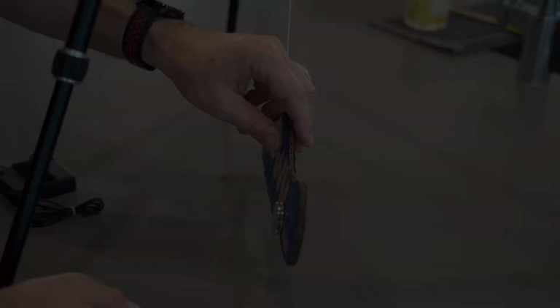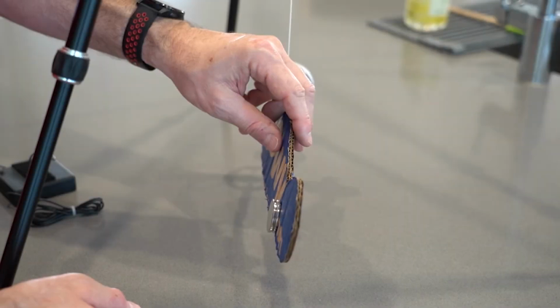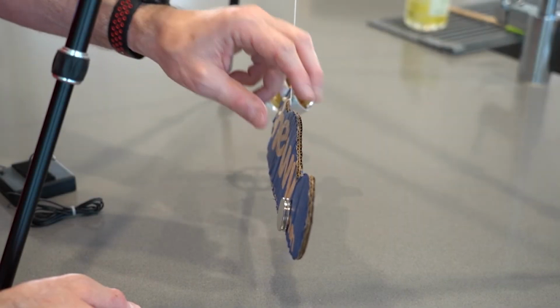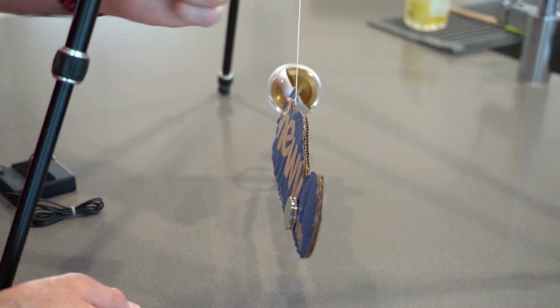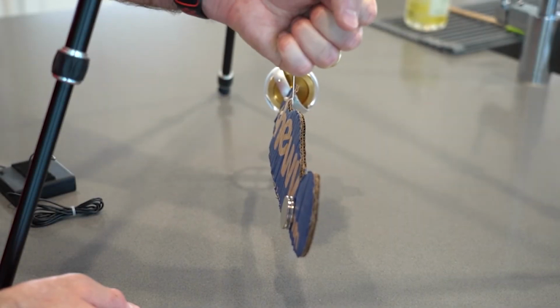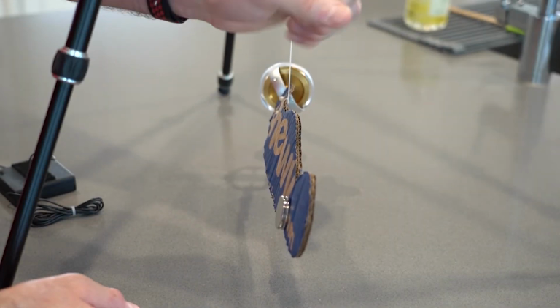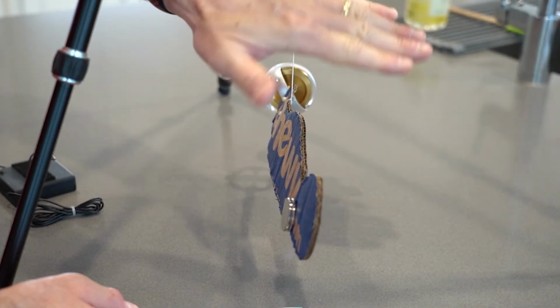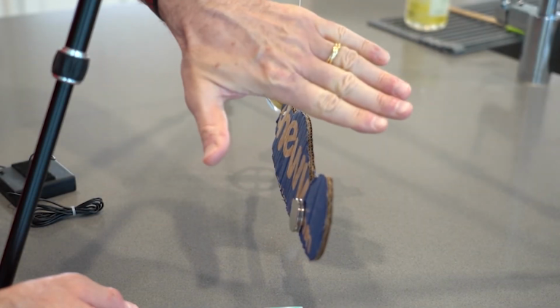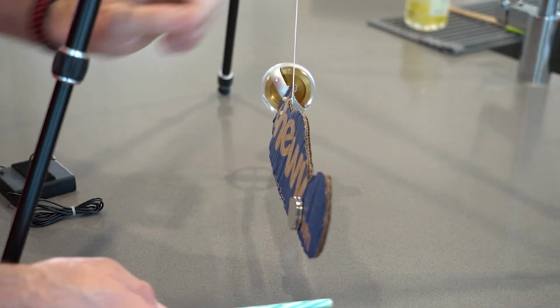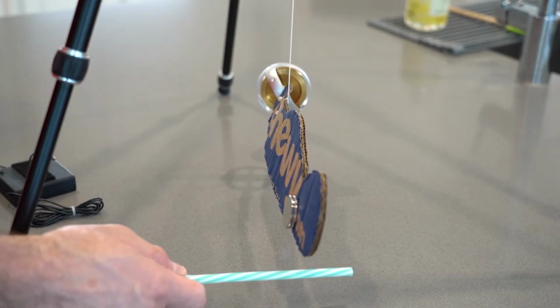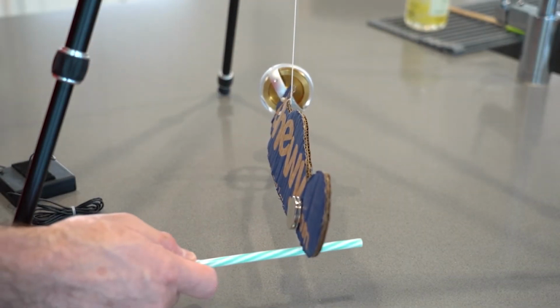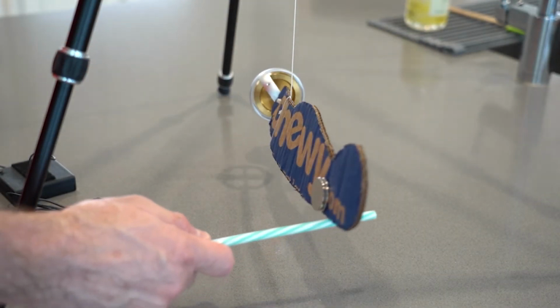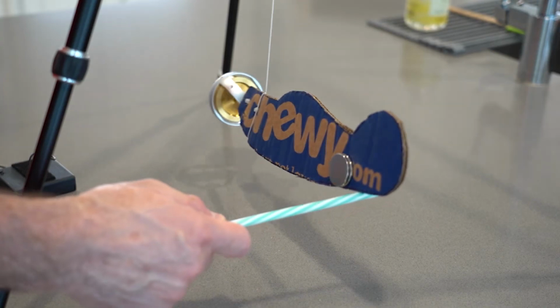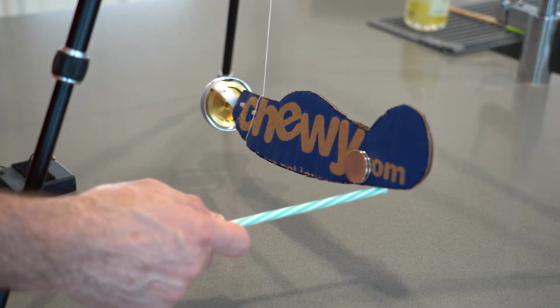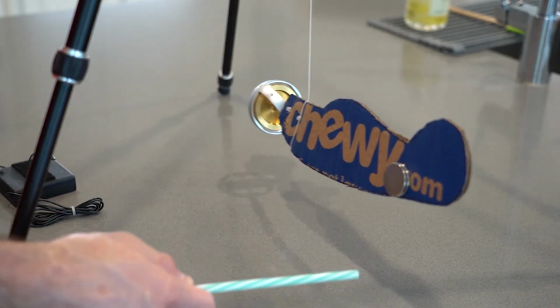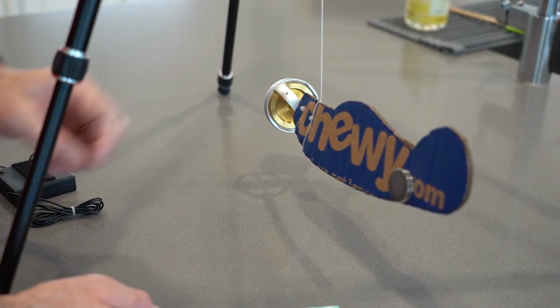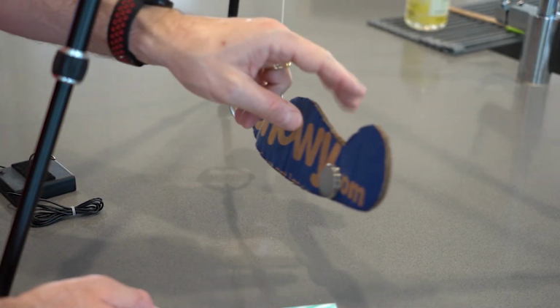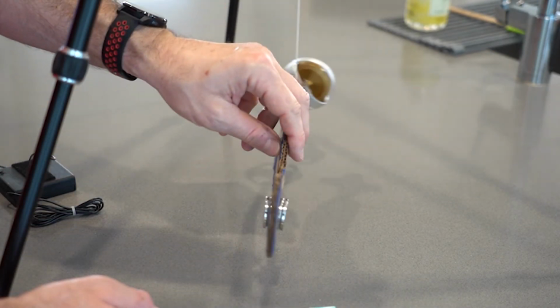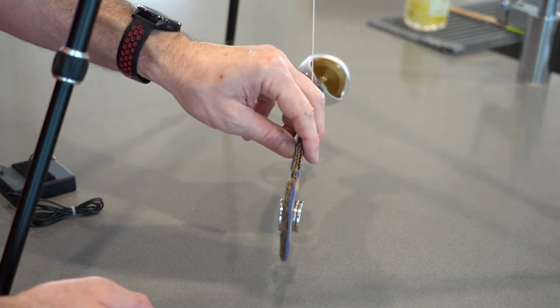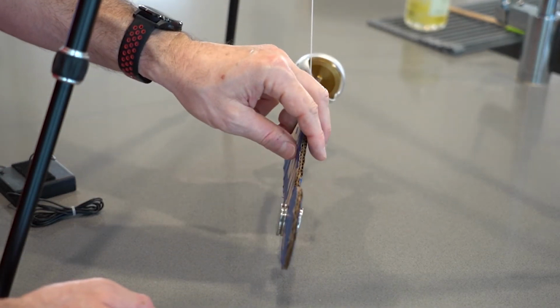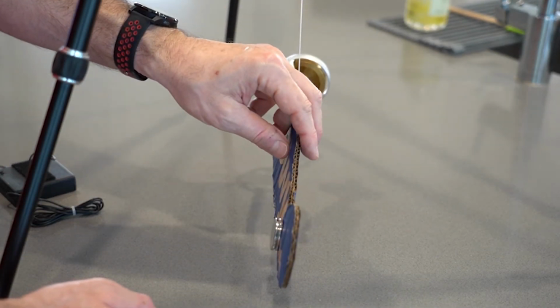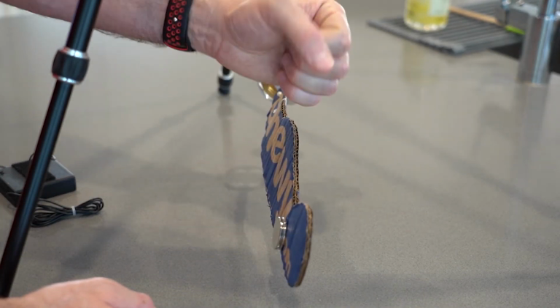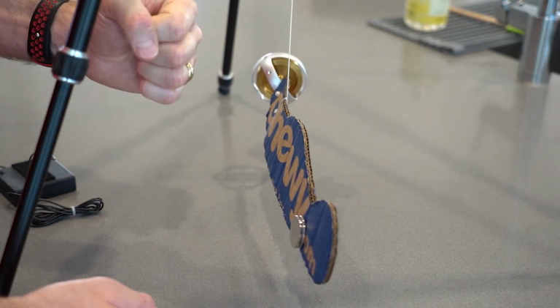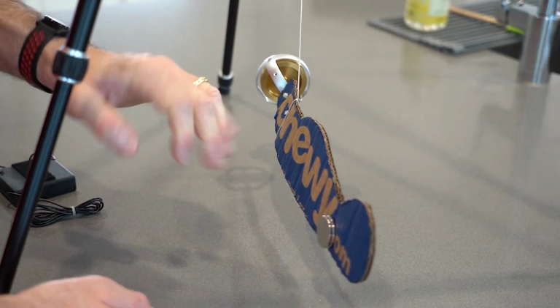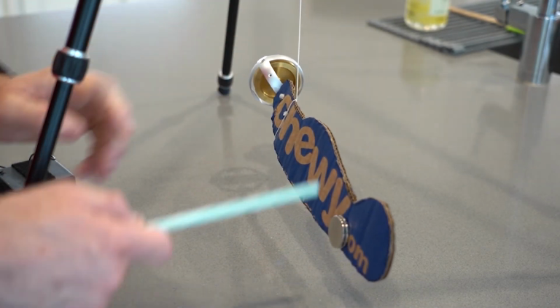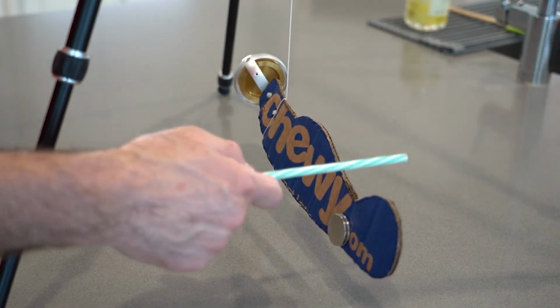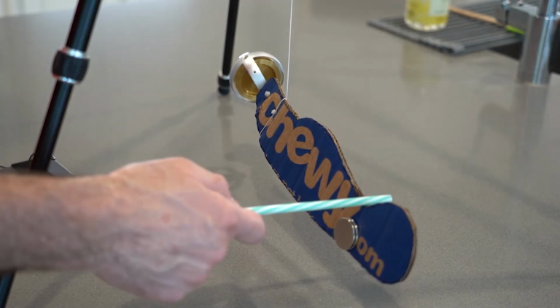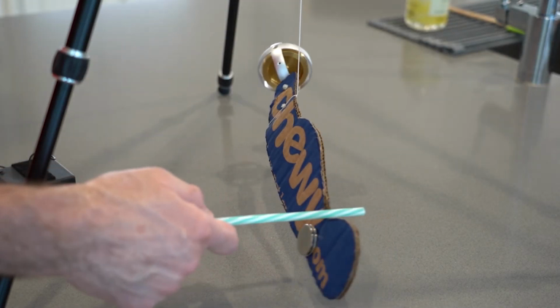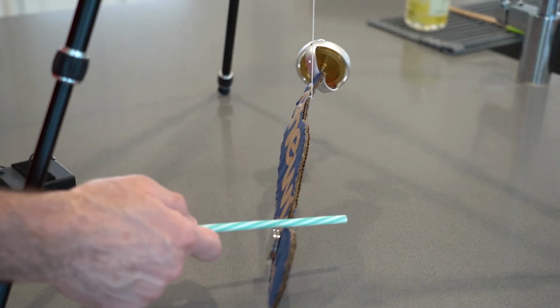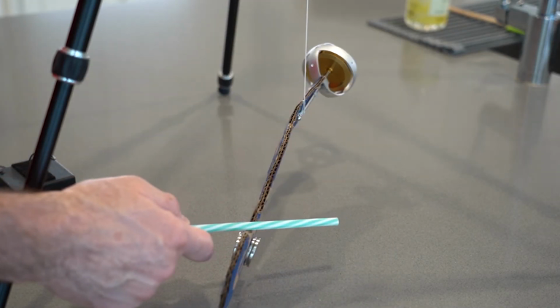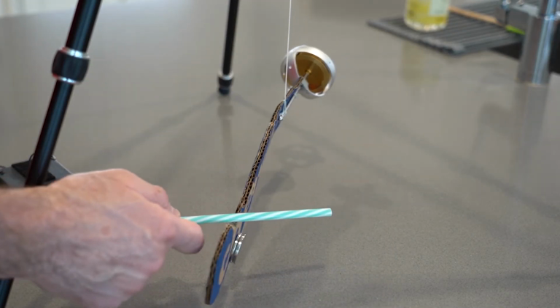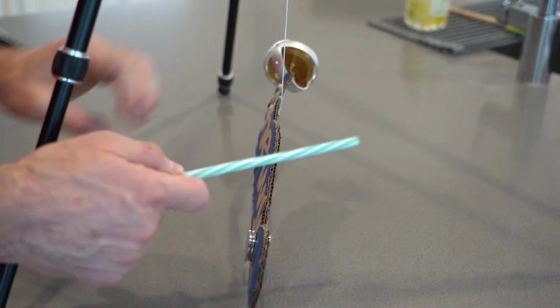I'm going to pretend I'm pushing stick forward. Elevator goes down. See that nose move to the left. Now what happens if I pull stick back? Elevator goes up. Nose moves to the right.